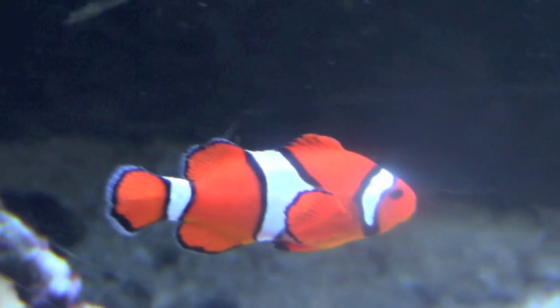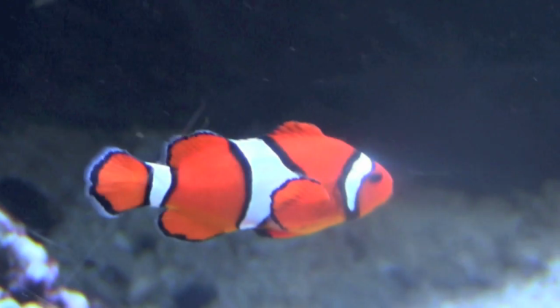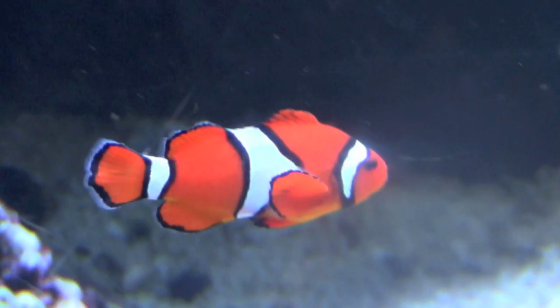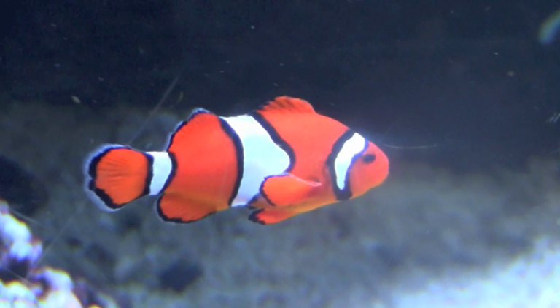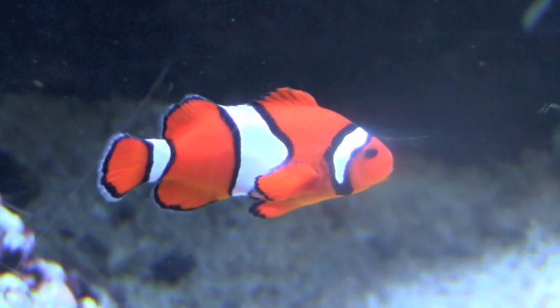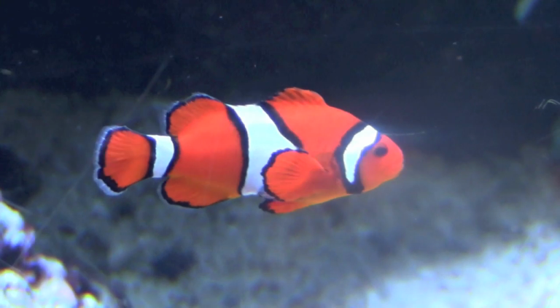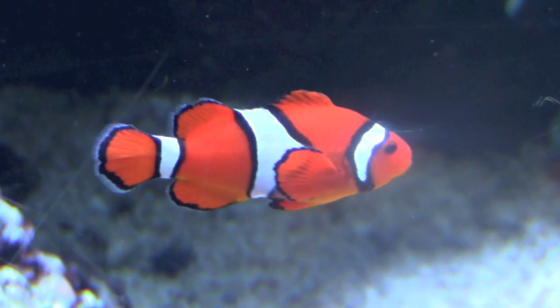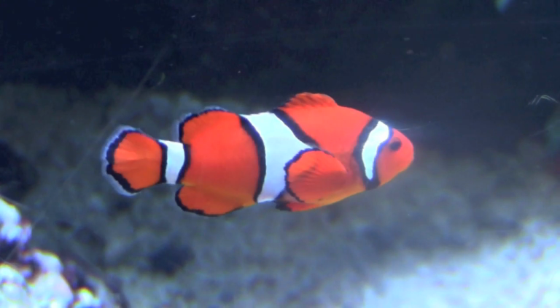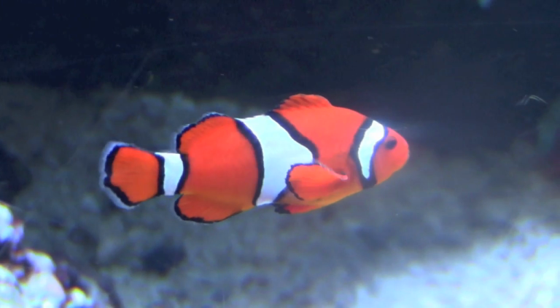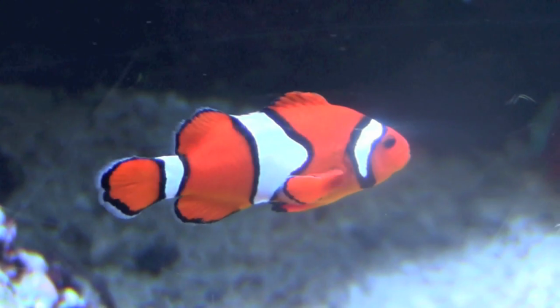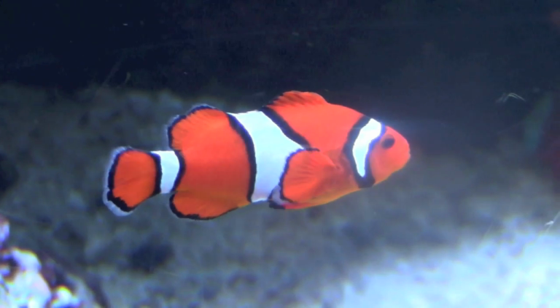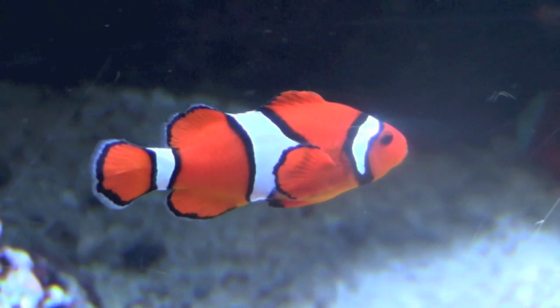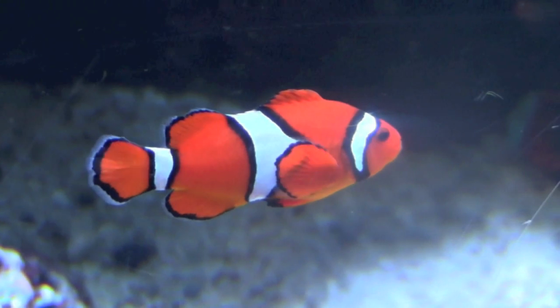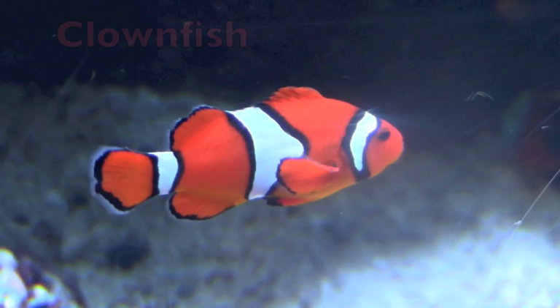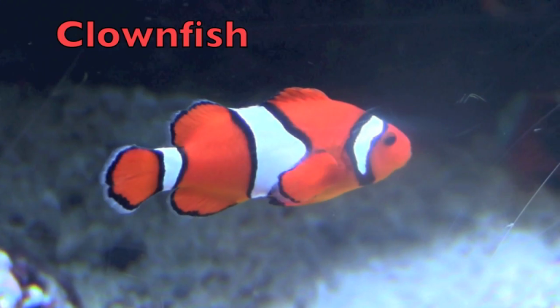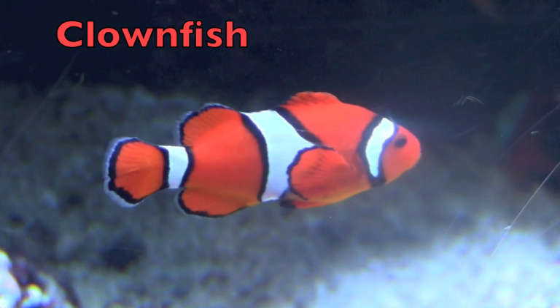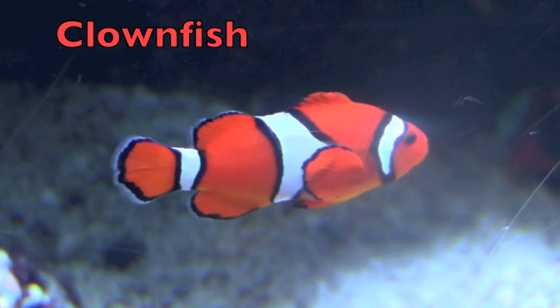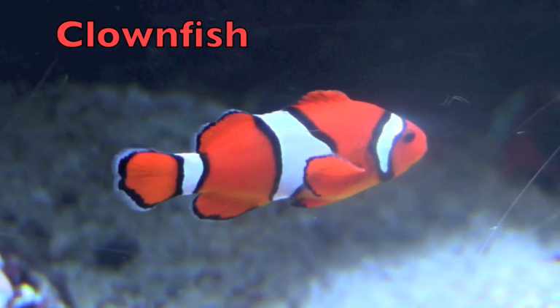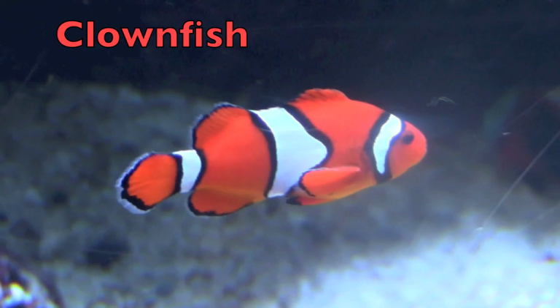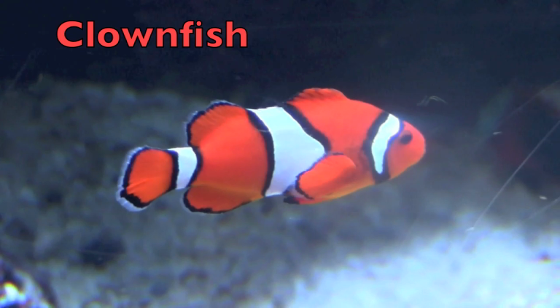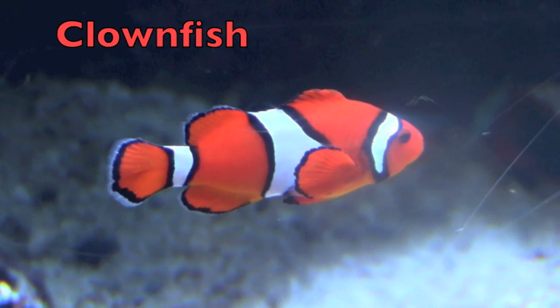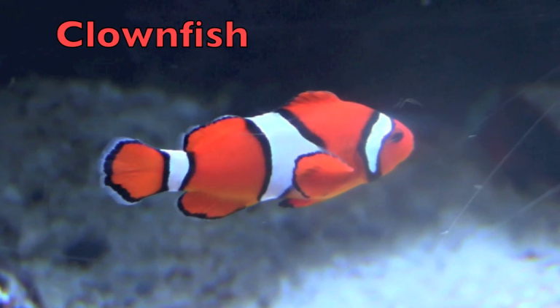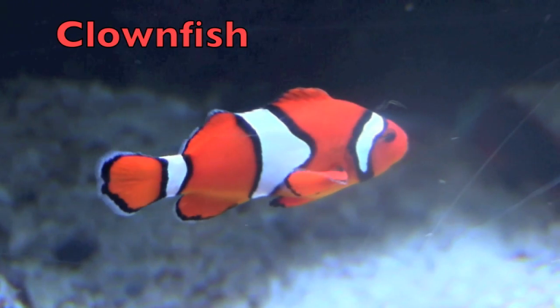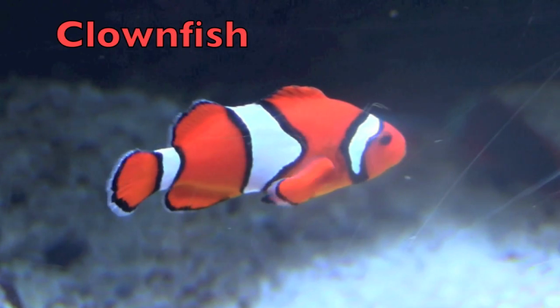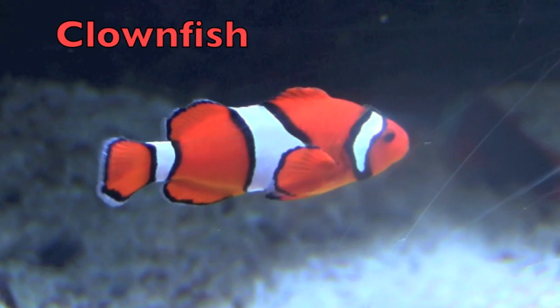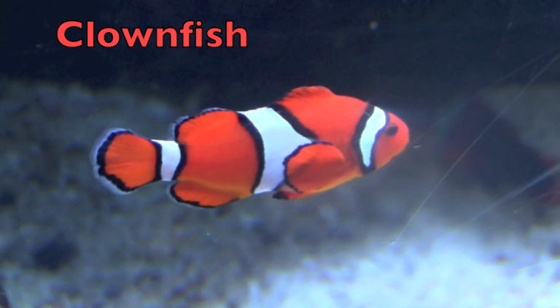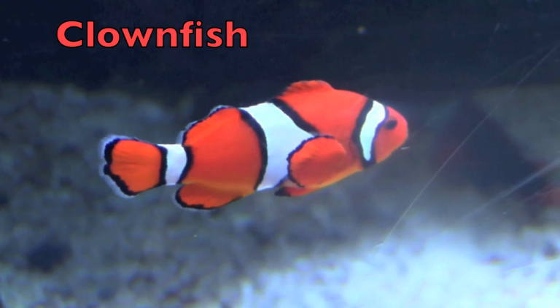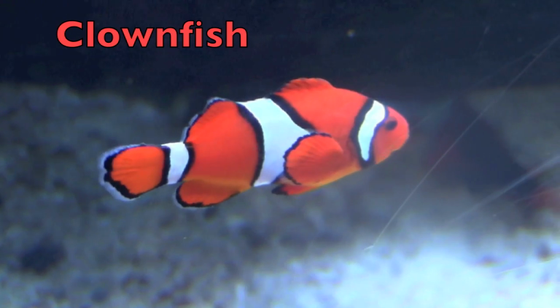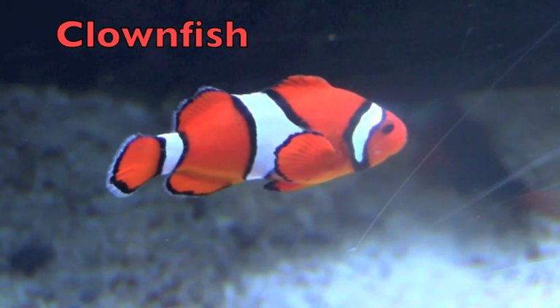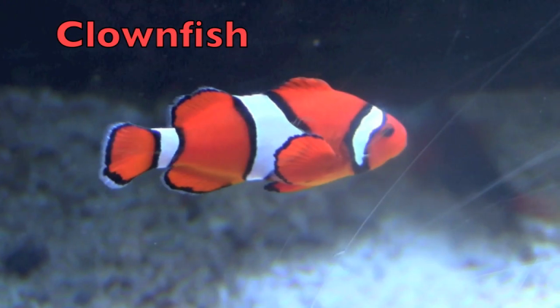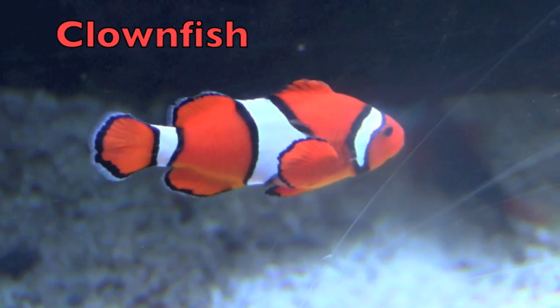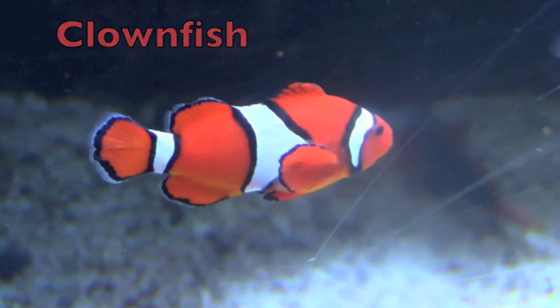Have you ever seen this cute fish before? It is called a clown fish because of the colors orange and white. Orange and white are clown colors.